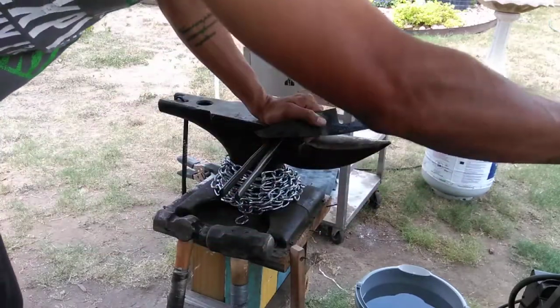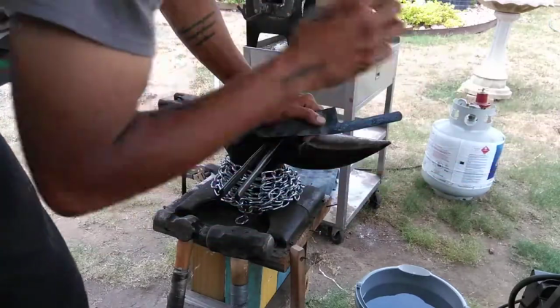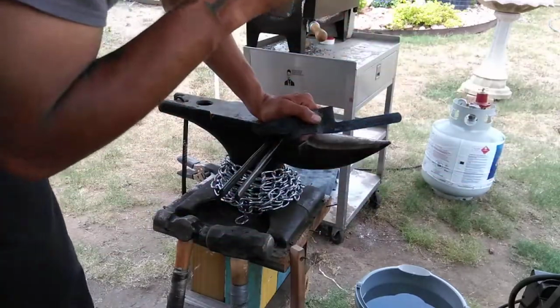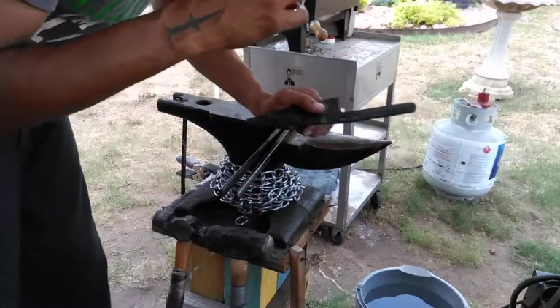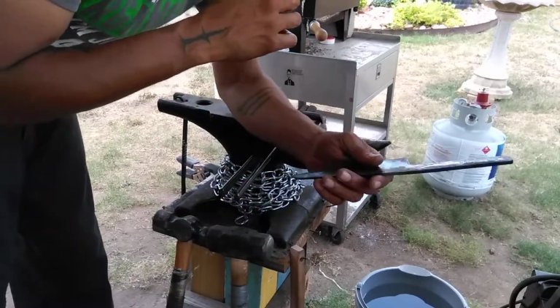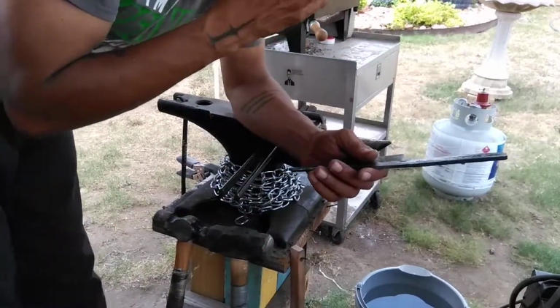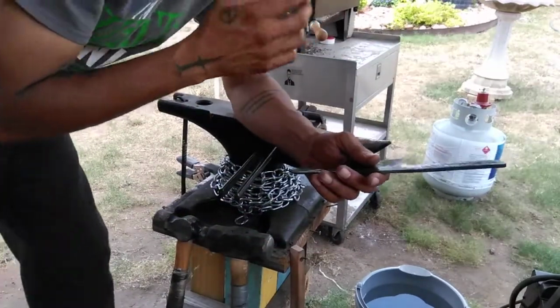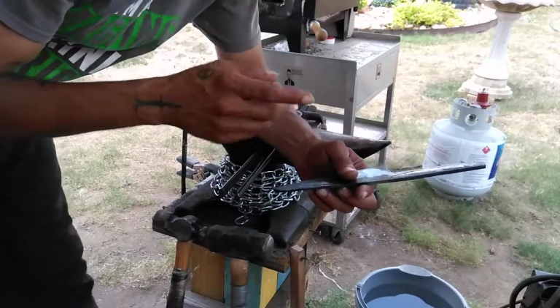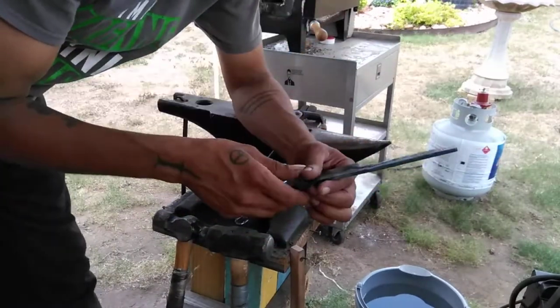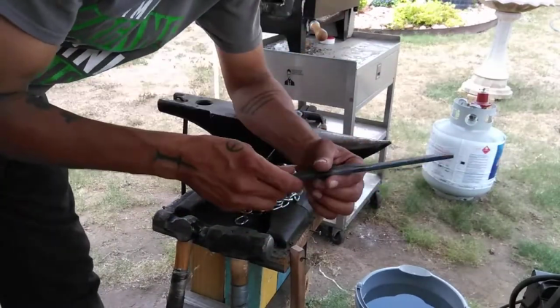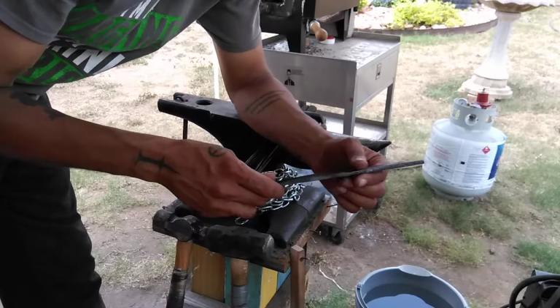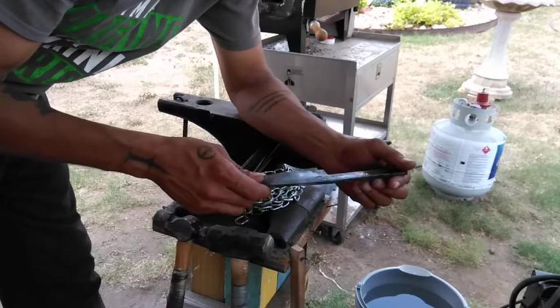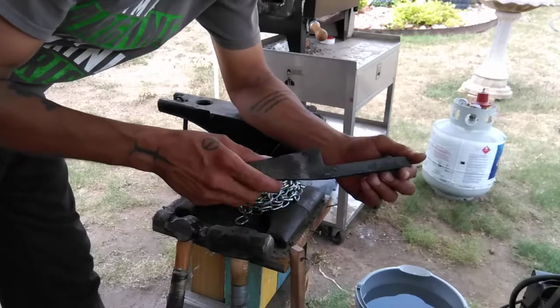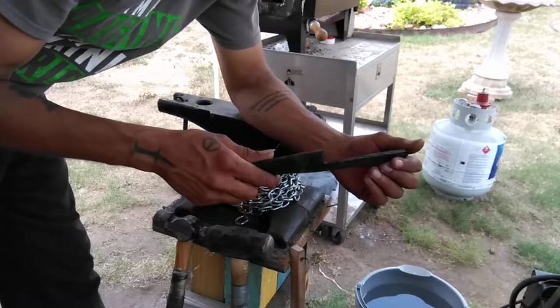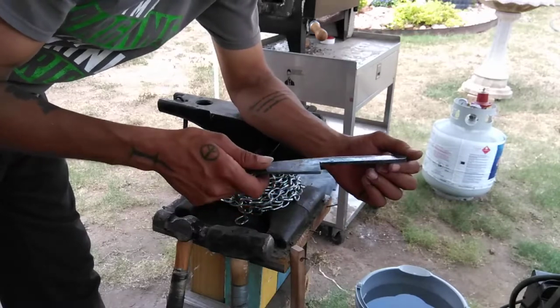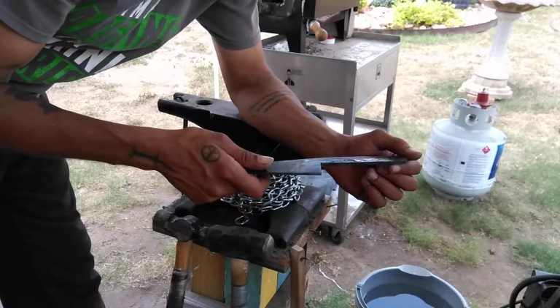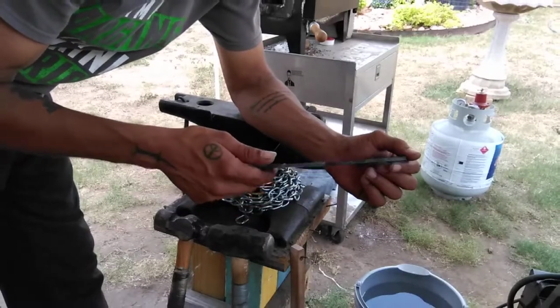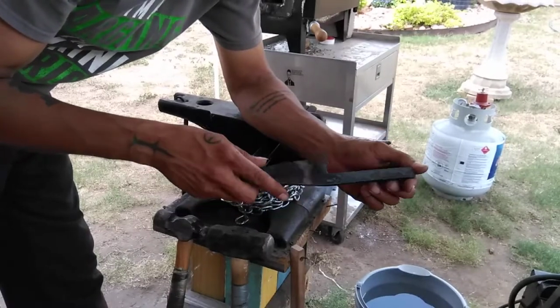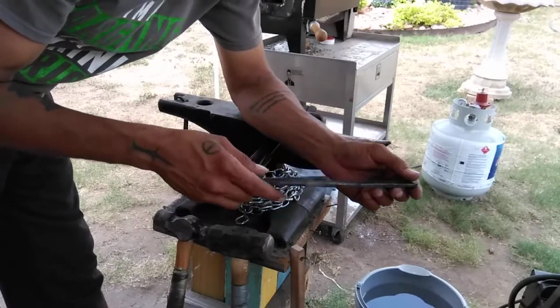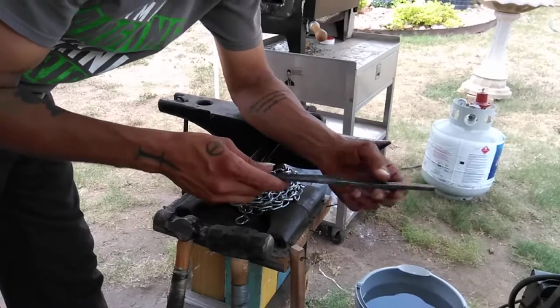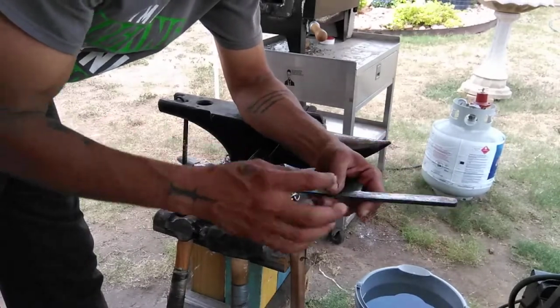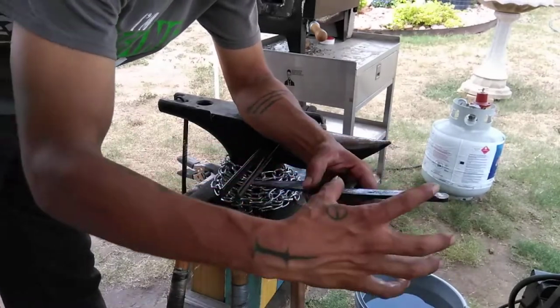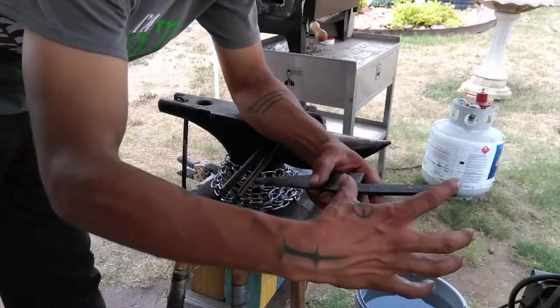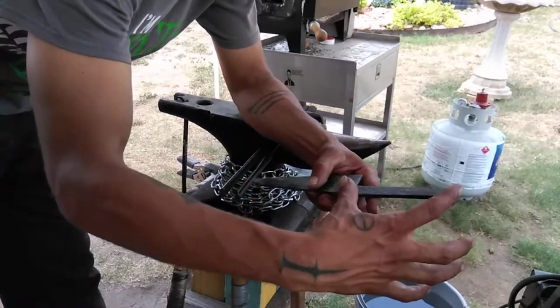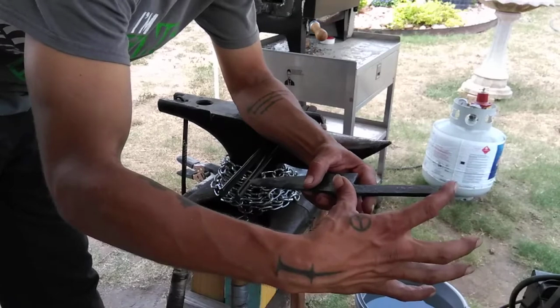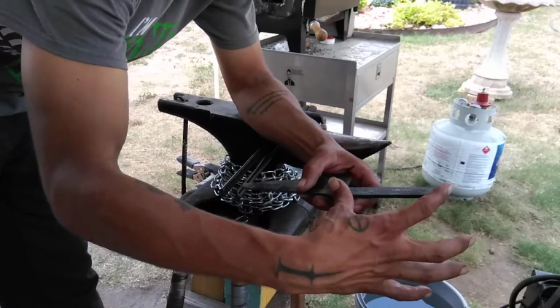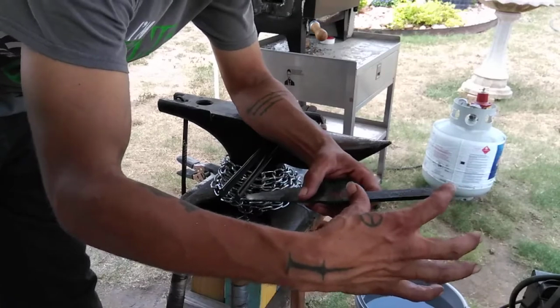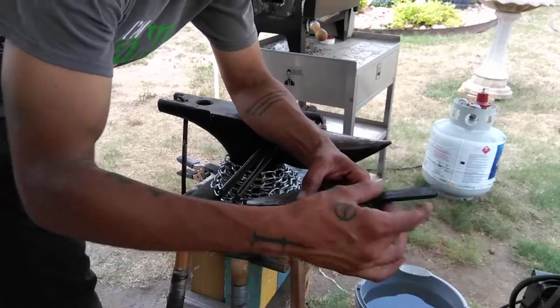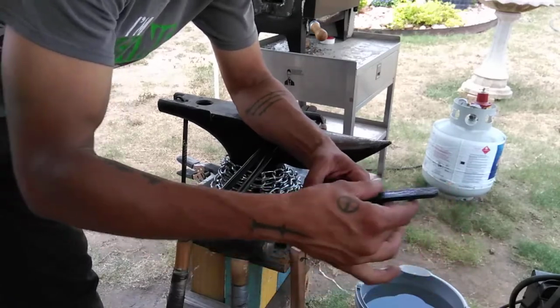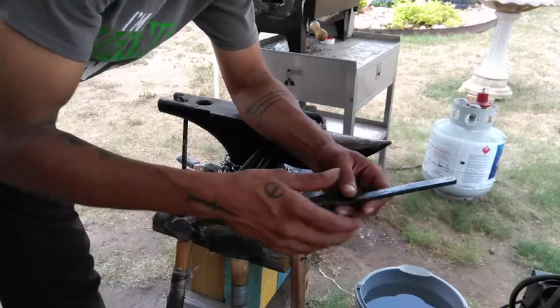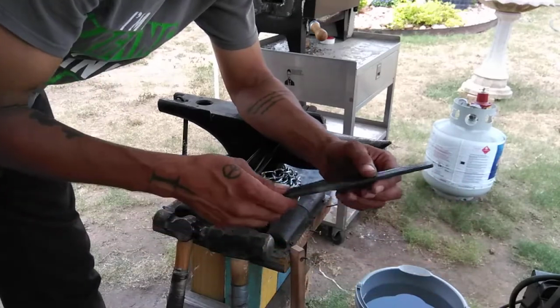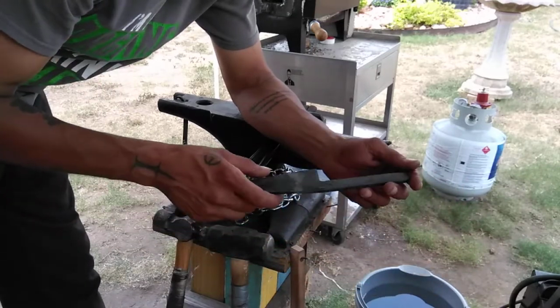I've already done two cycles before I decided to film this. What I've done is taken it up to roughly 1600 degrees. I'm just putting about the handle portion into my forge — that's what I'm trying to soften up so I can drill through it.